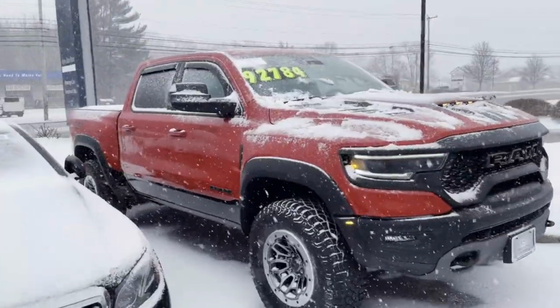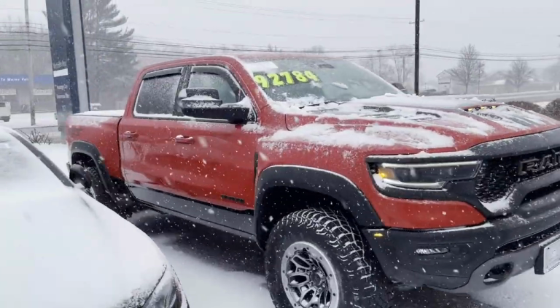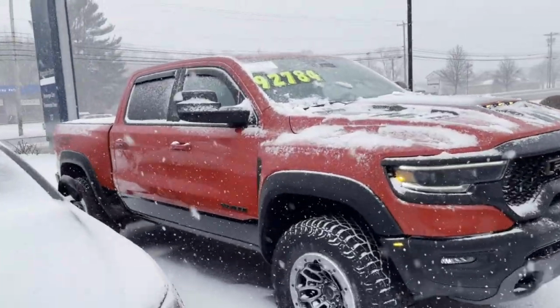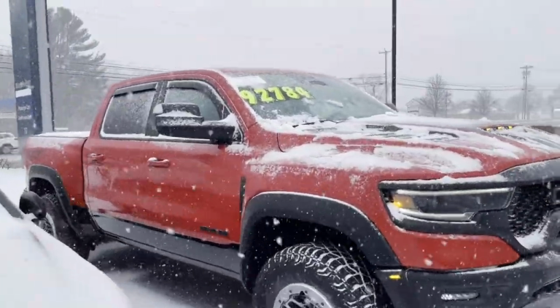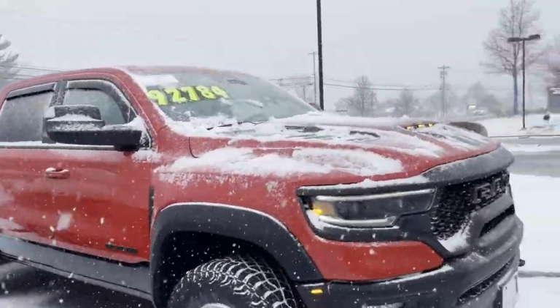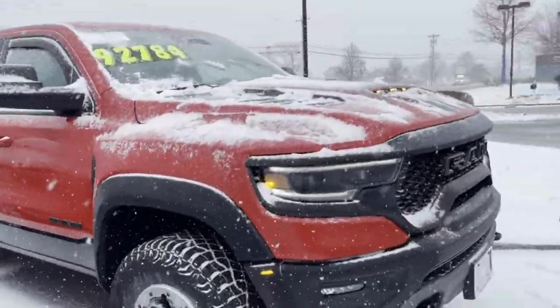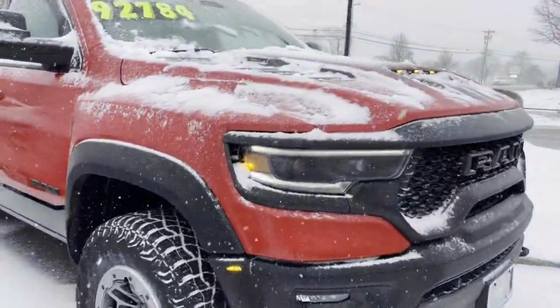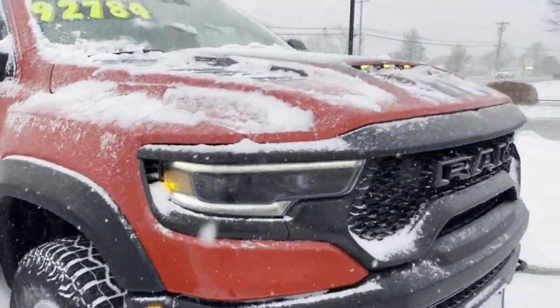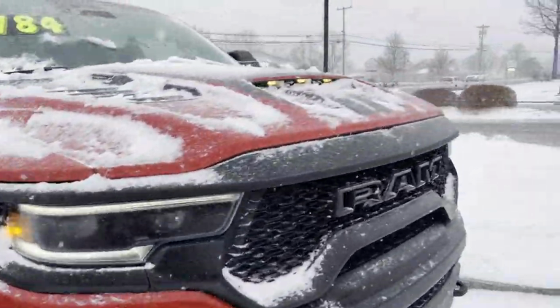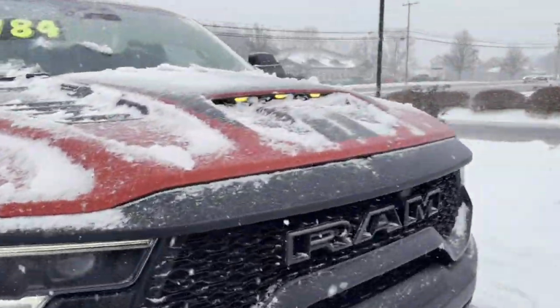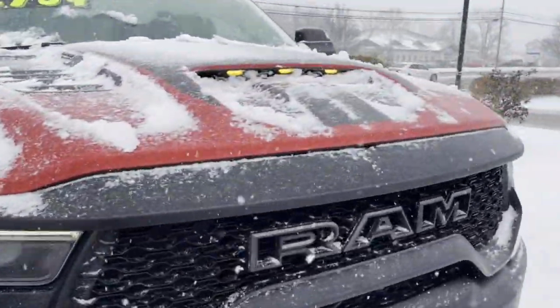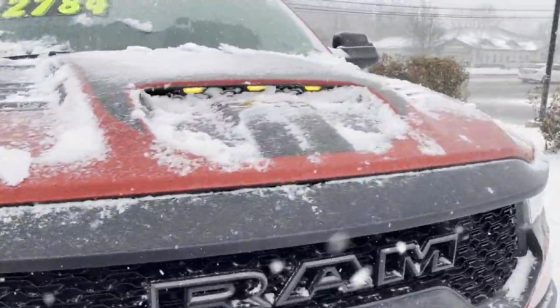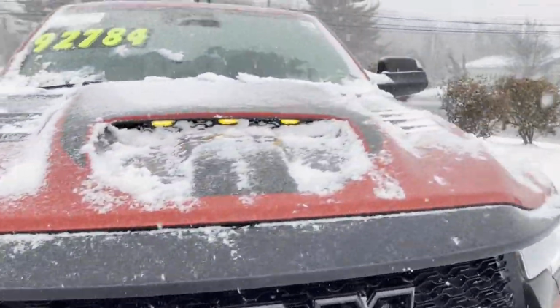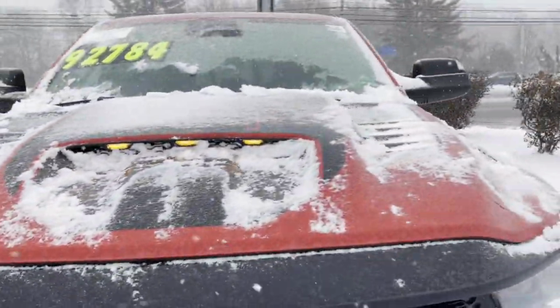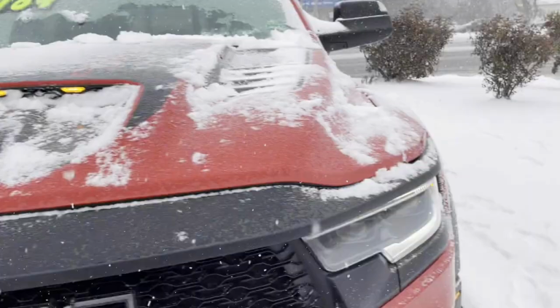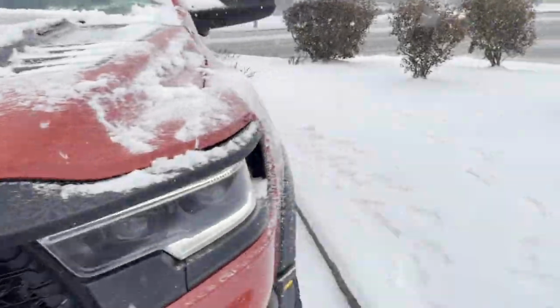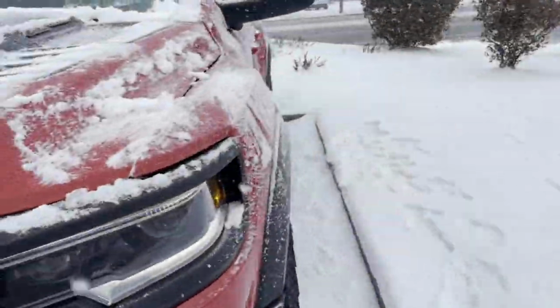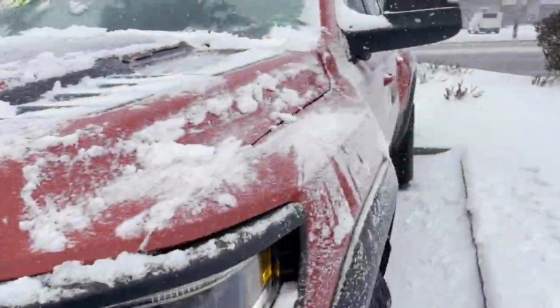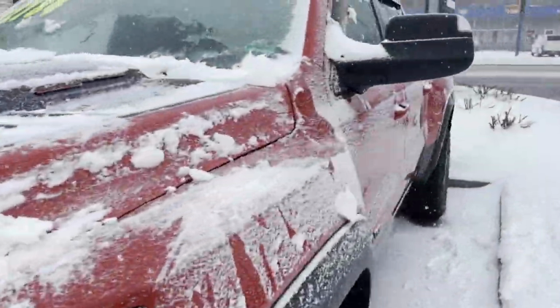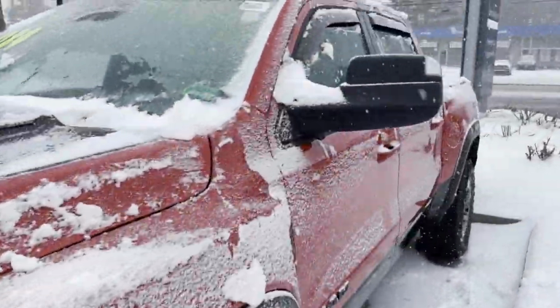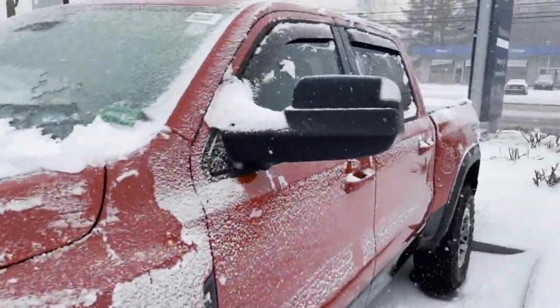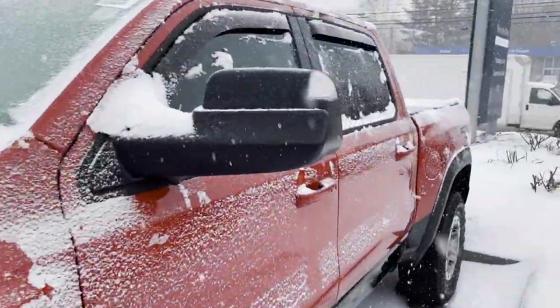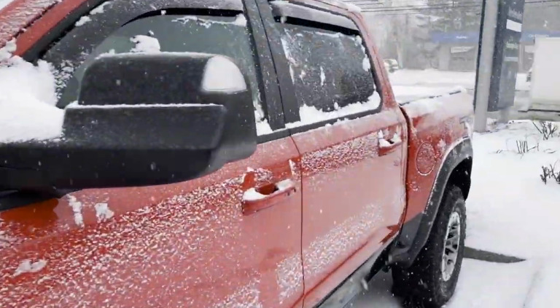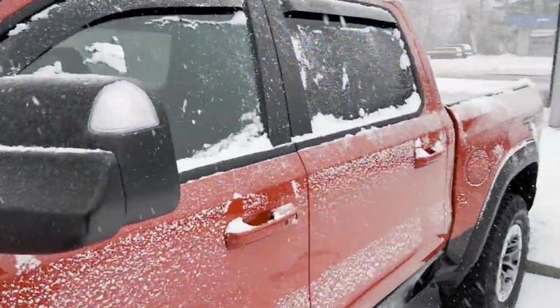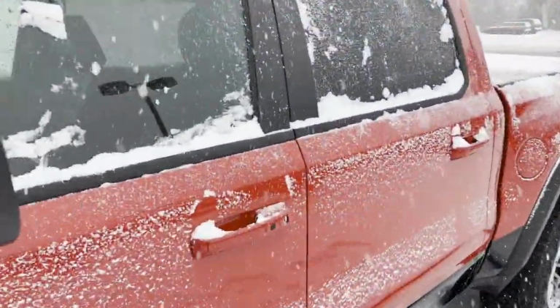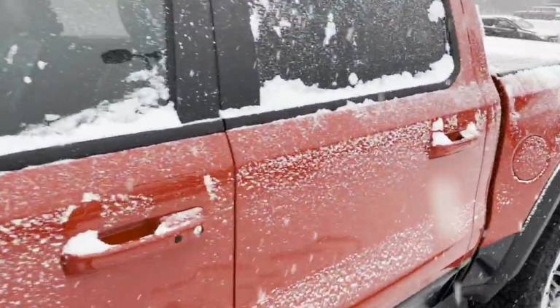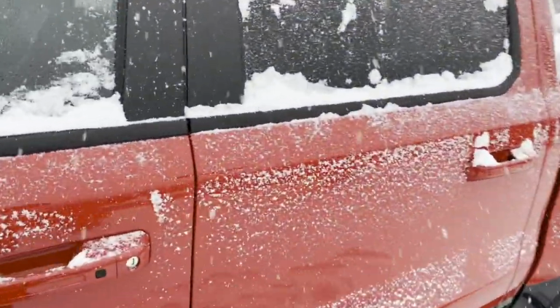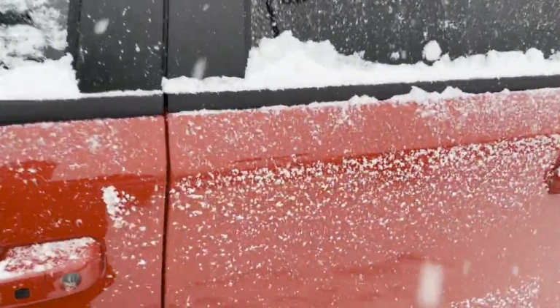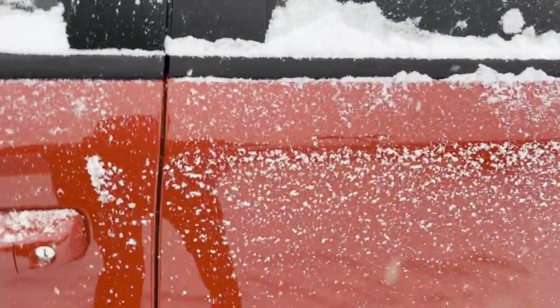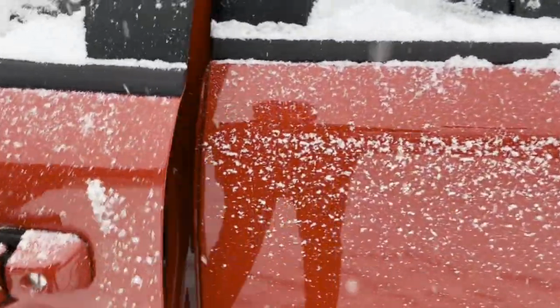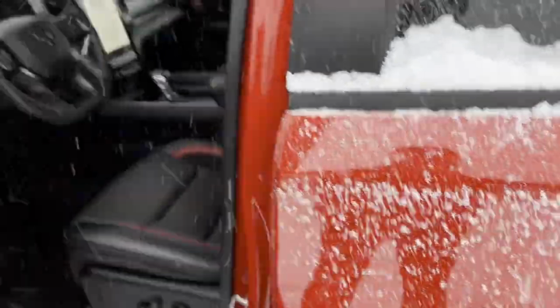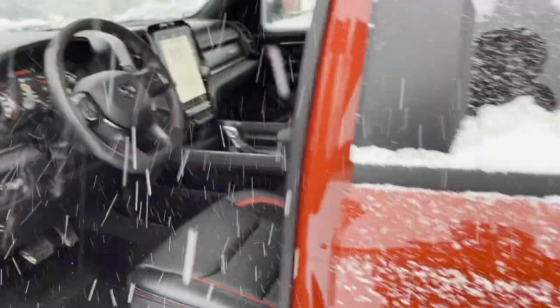Let me just get inside this thing. I did remote start it. Wow, this thing is just incredible — 707 horsepower.